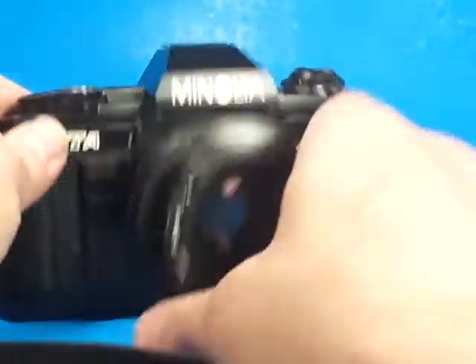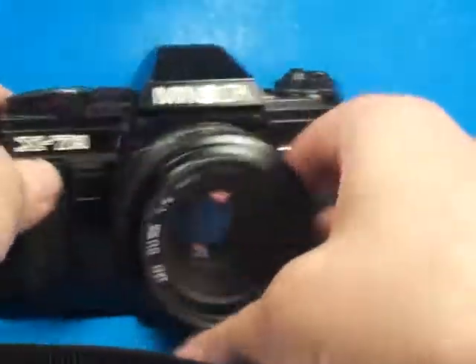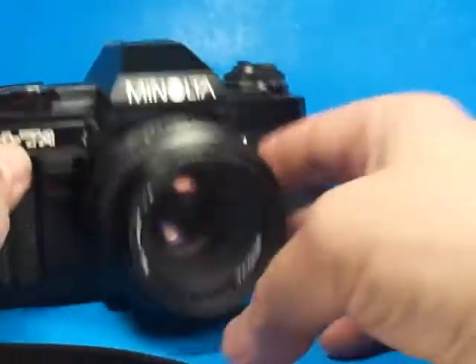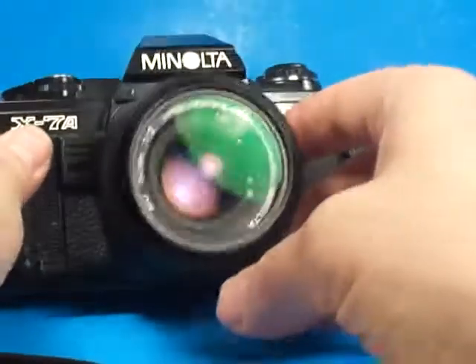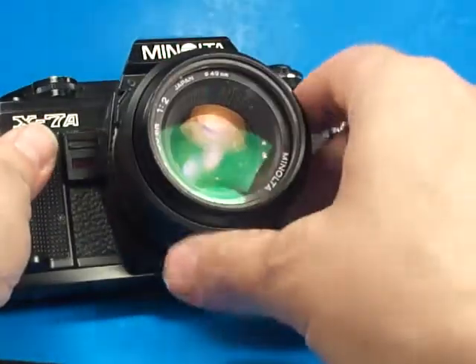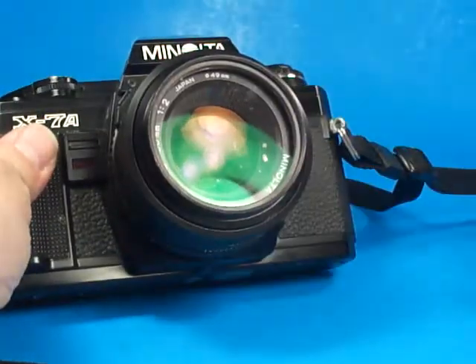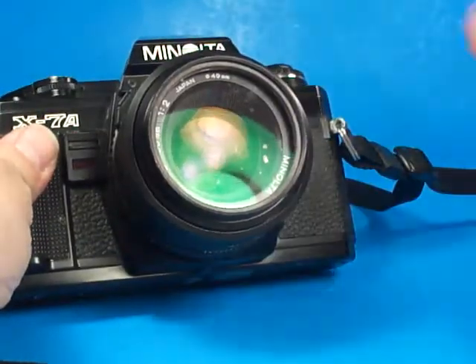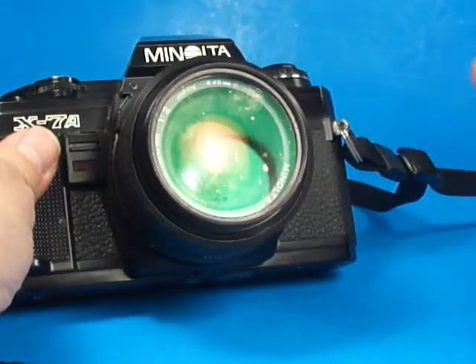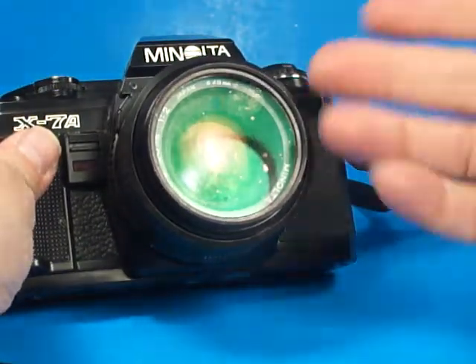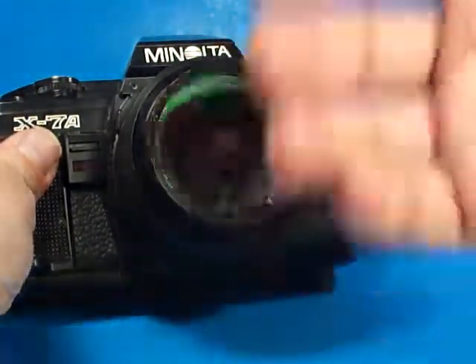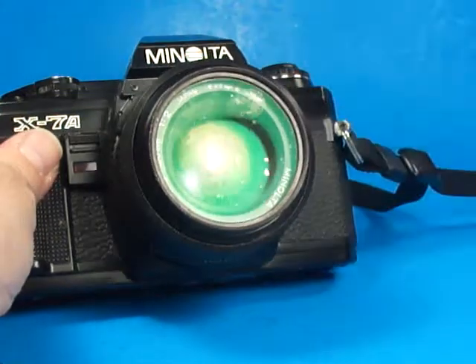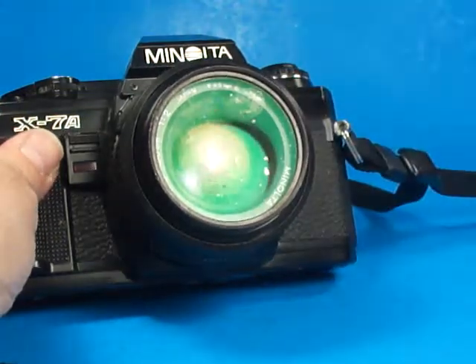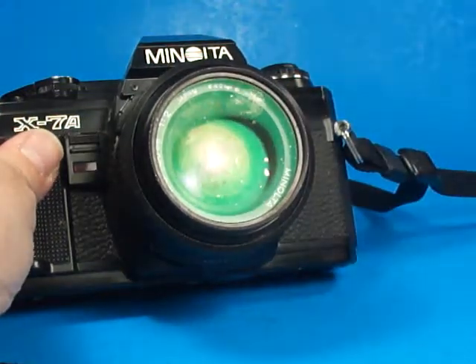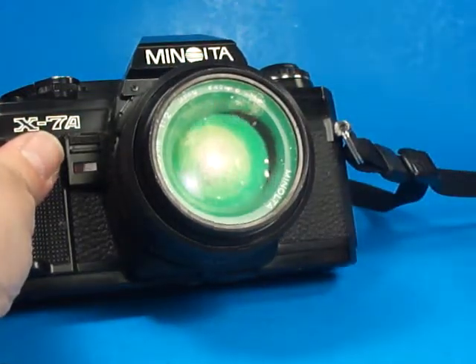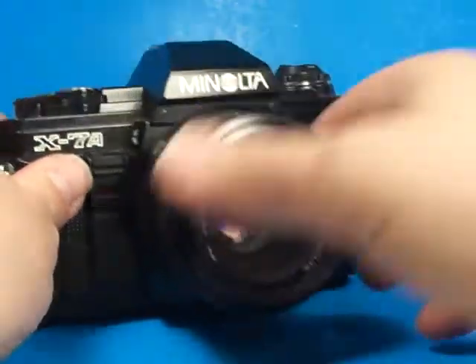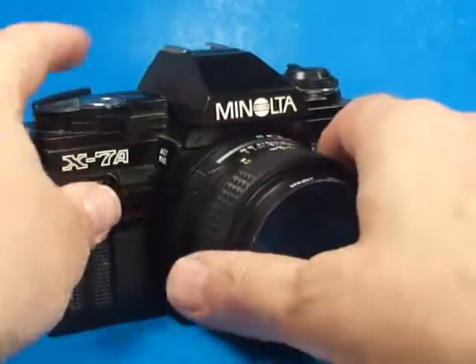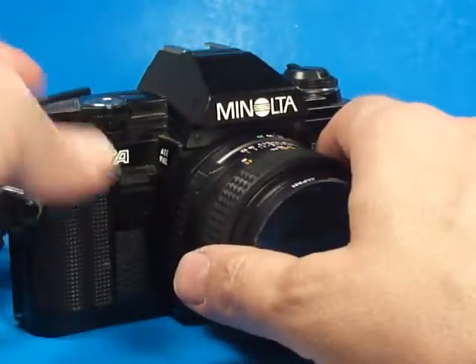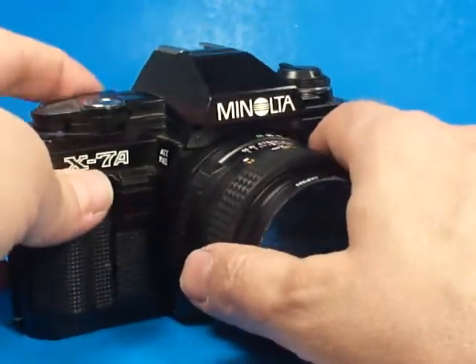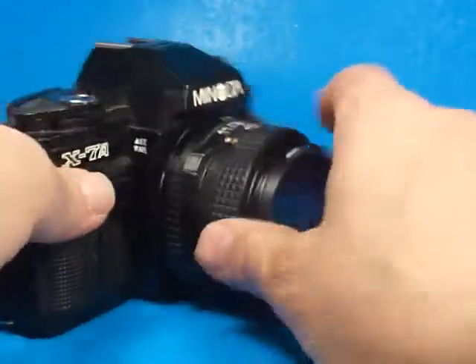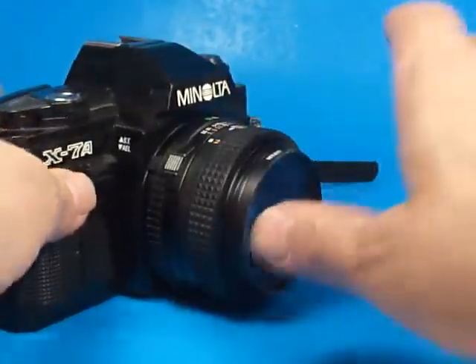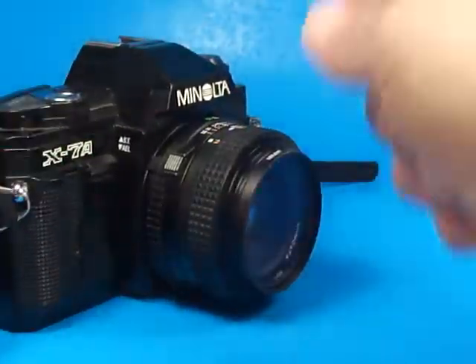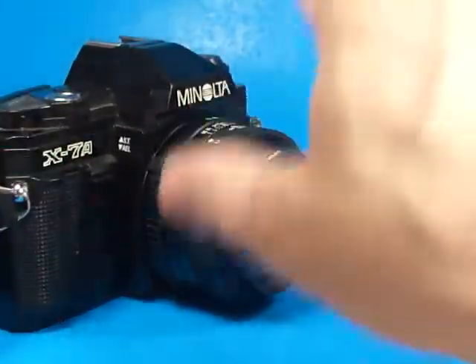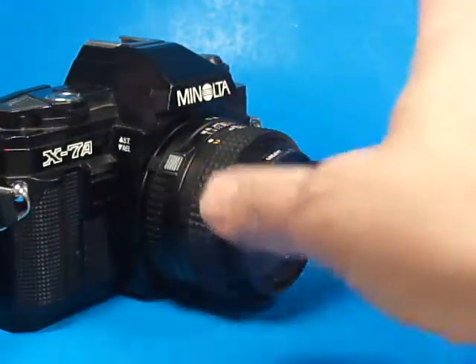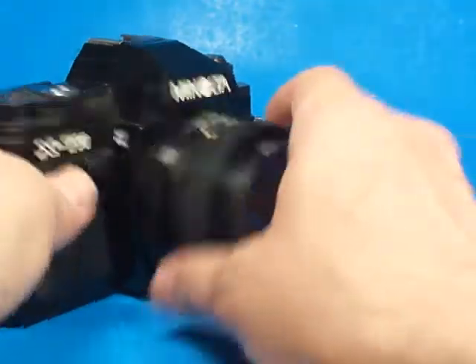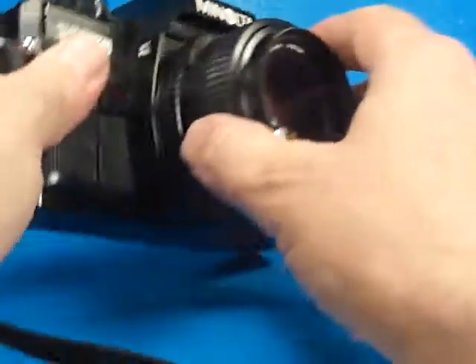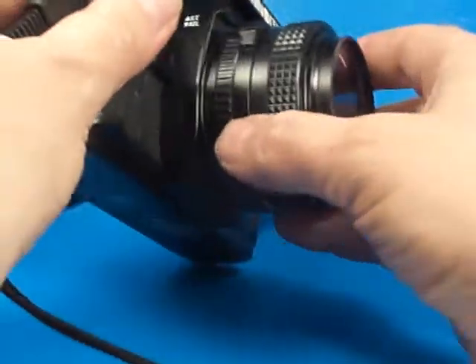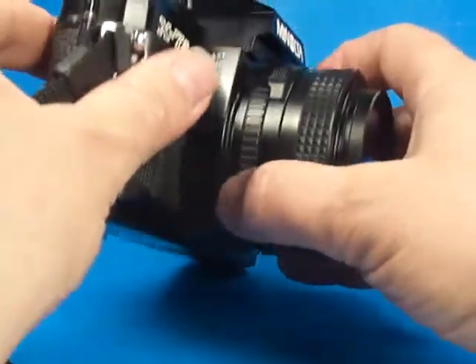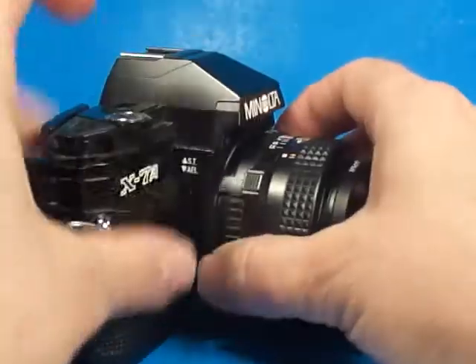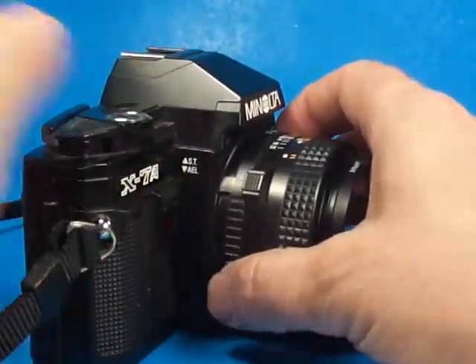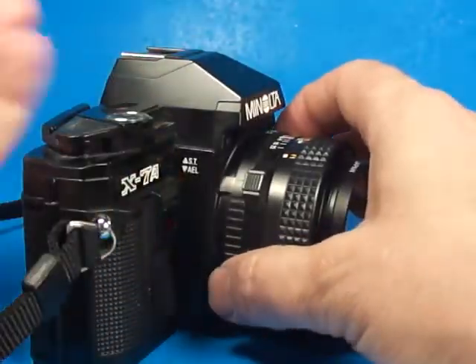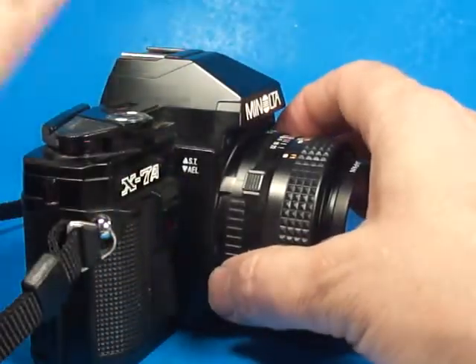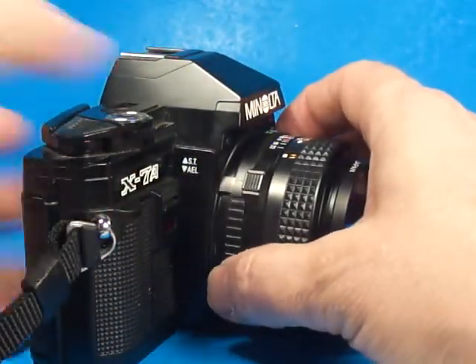The X7A, like the X370 and the X570, is a nice camera to use in manual mode because you can actually see what the shutter speed is on the display. You do not see the aperture reading inside the viewfinder on this model.